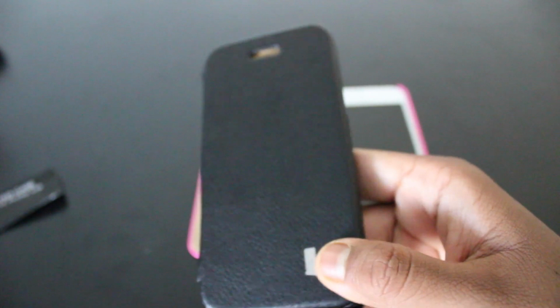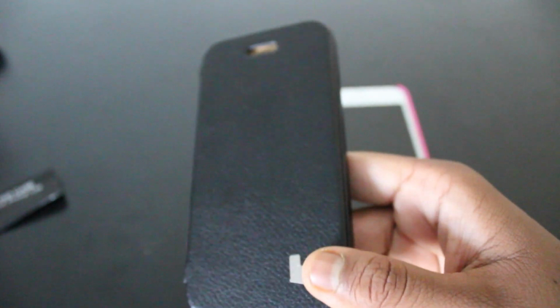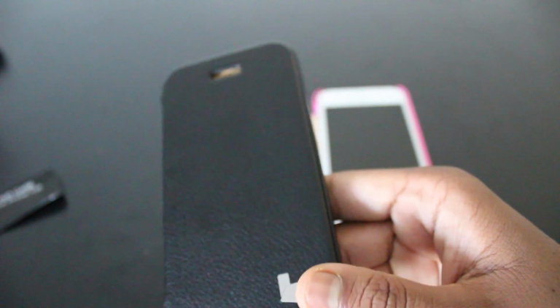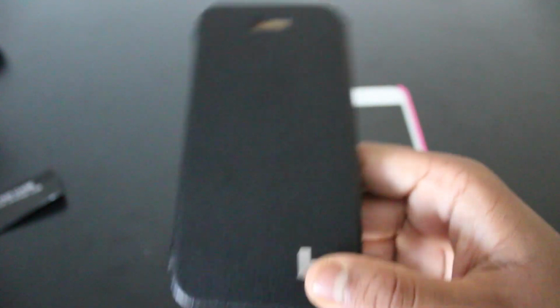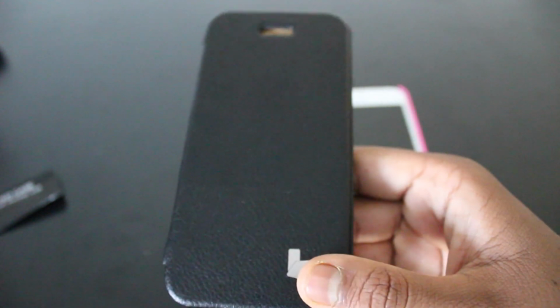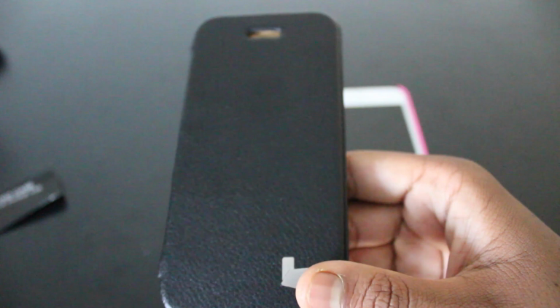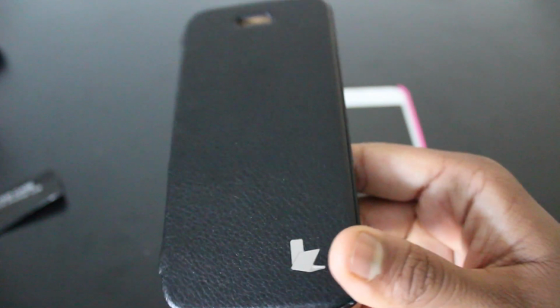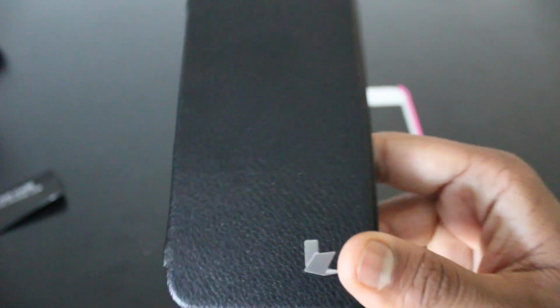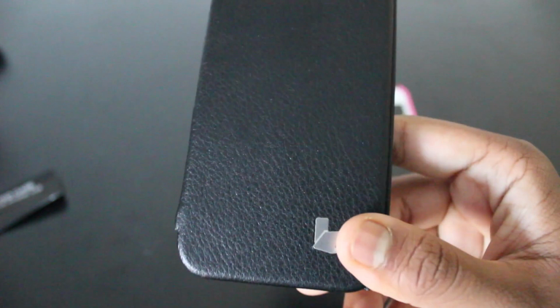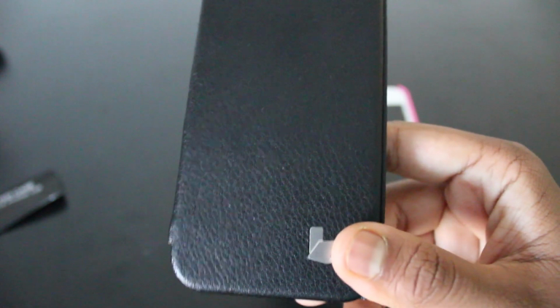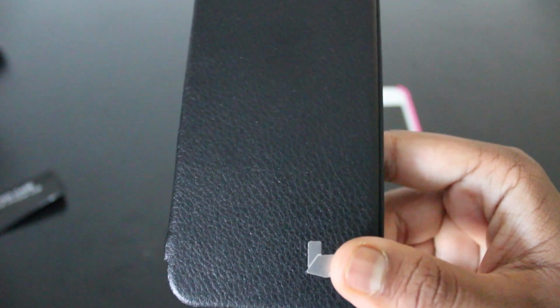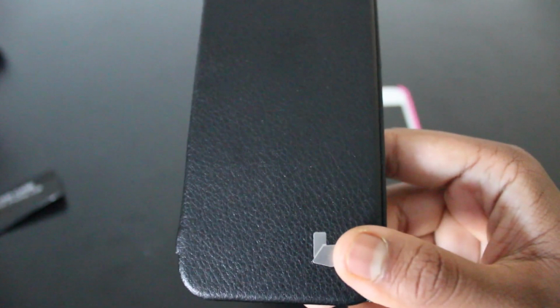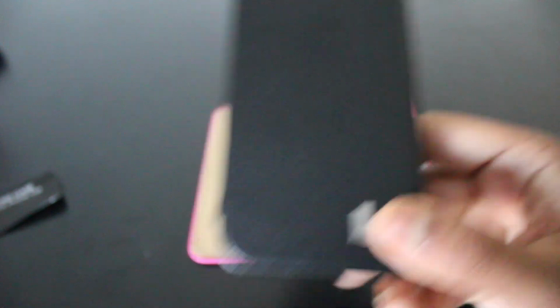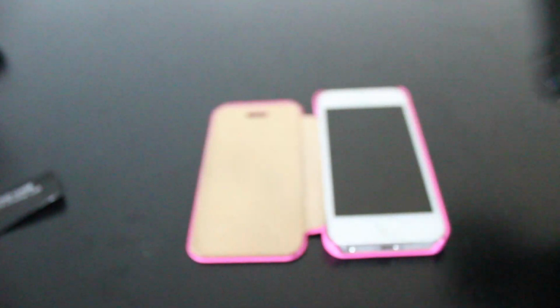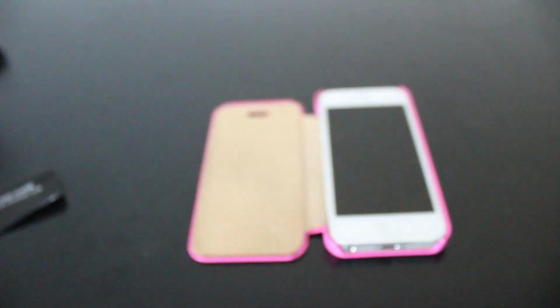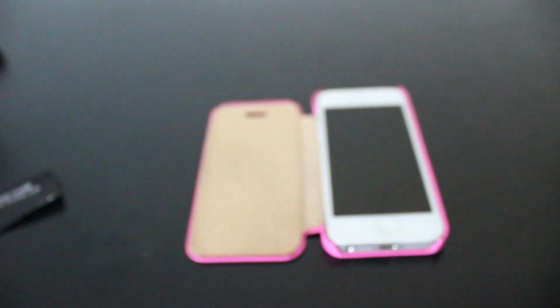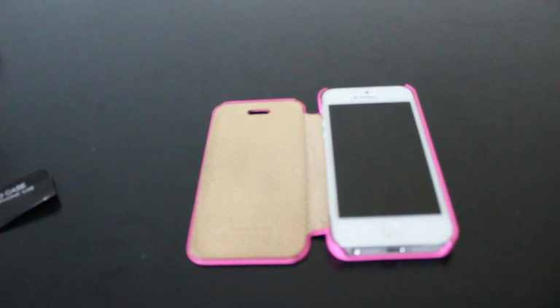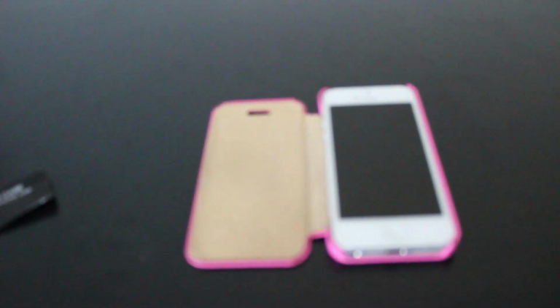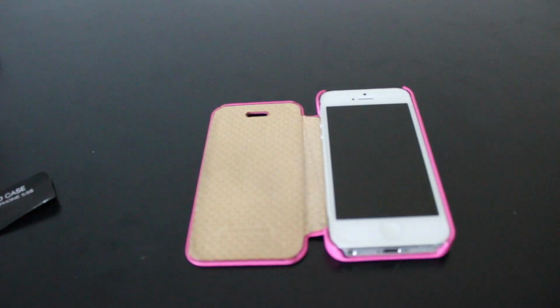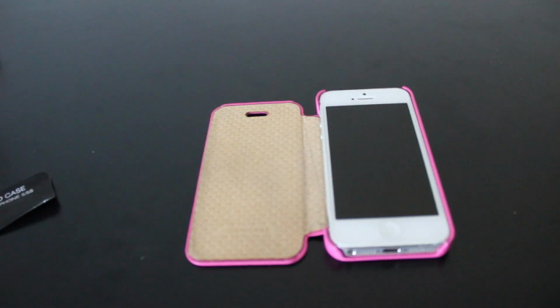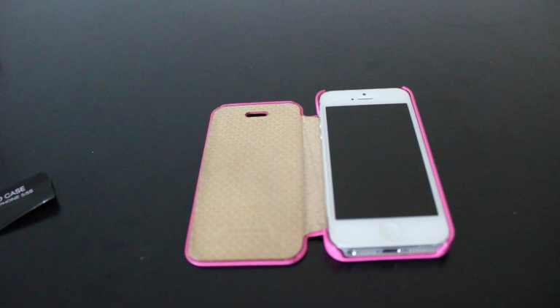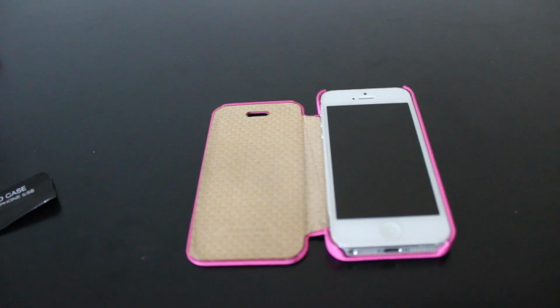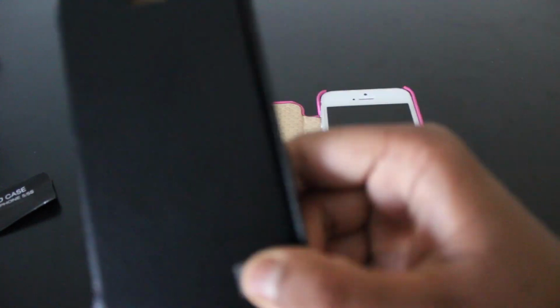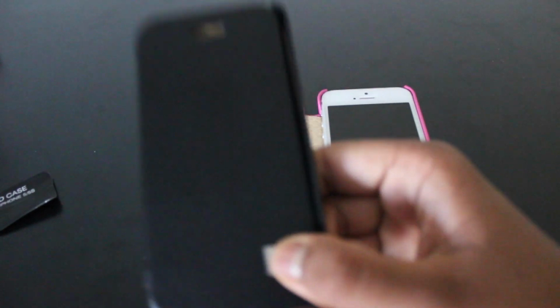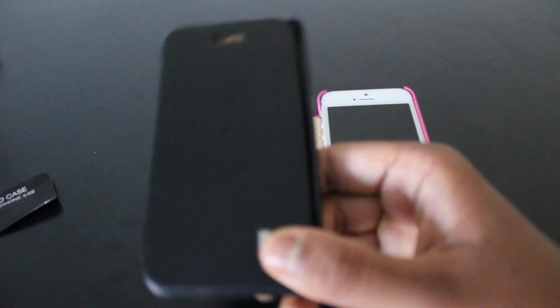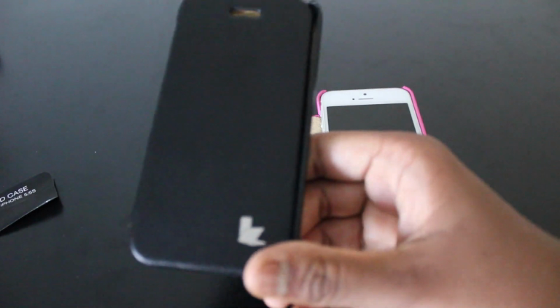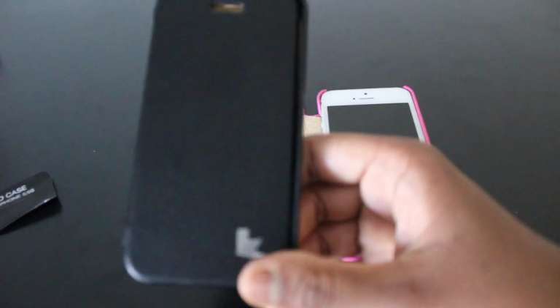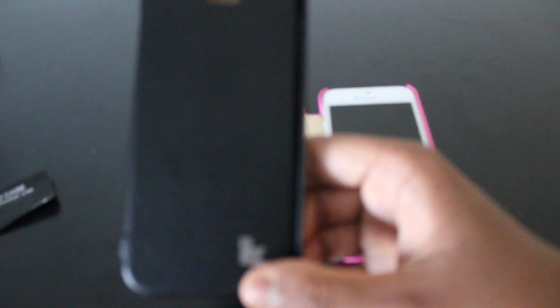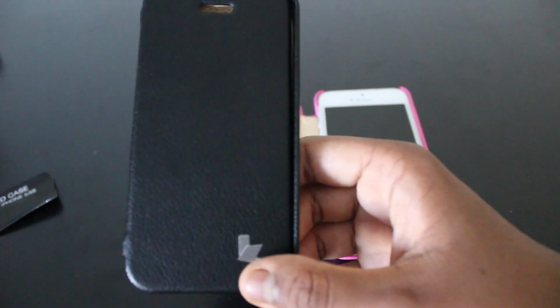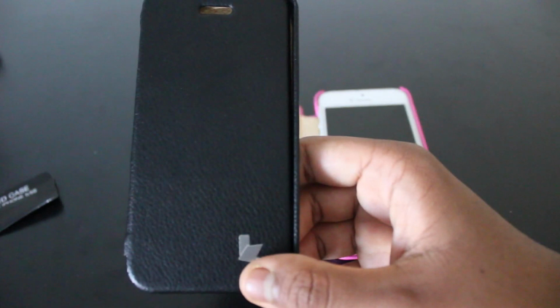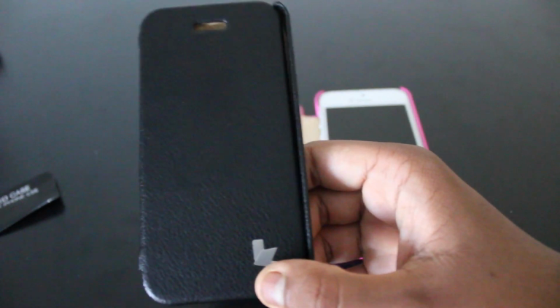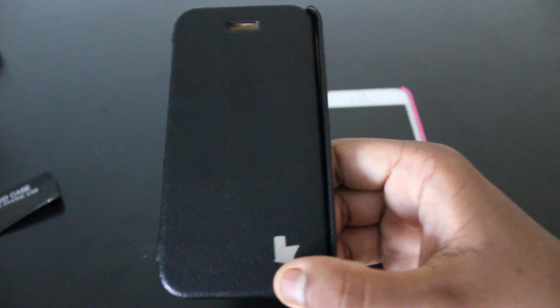So instantly you can see that I actually have two of these cases, one here and one here. Let's just focus on this one for now as it's not put into anything.